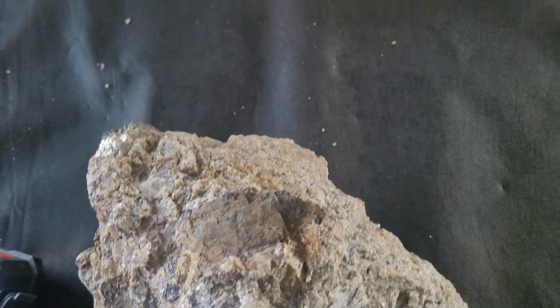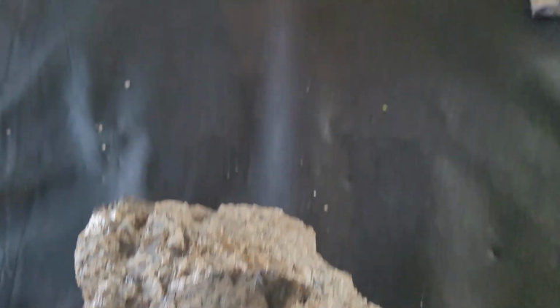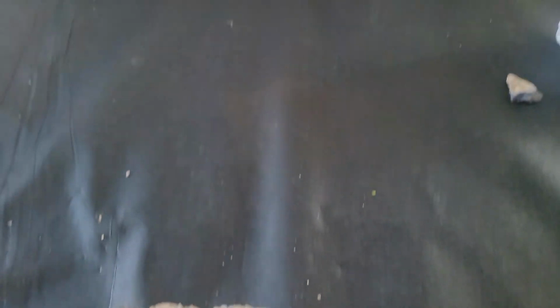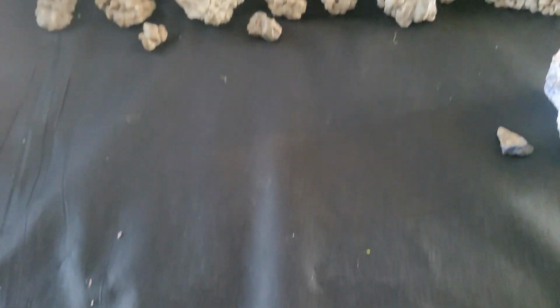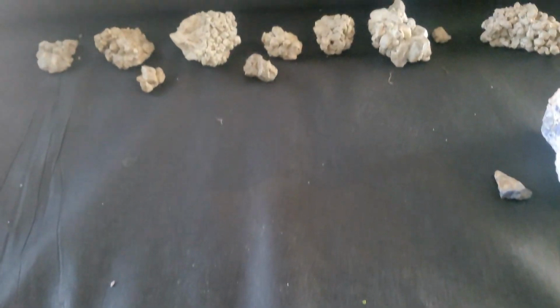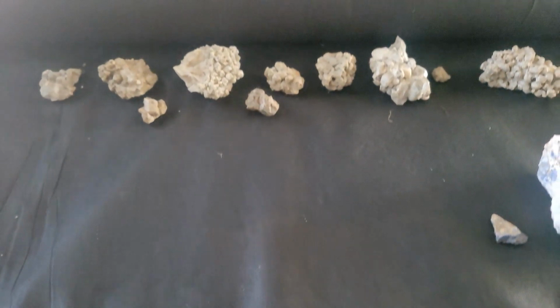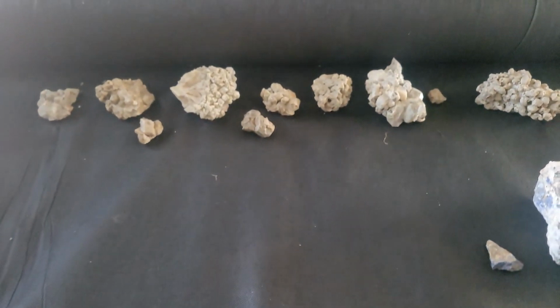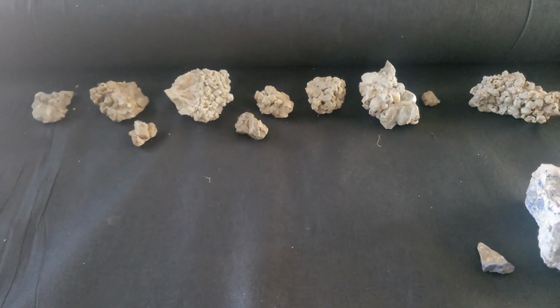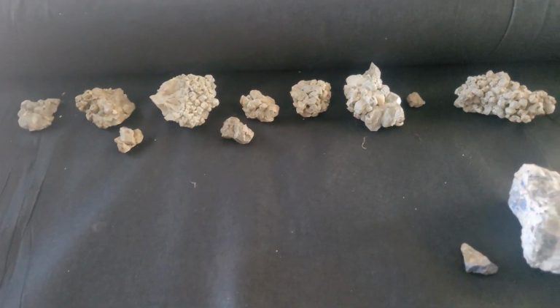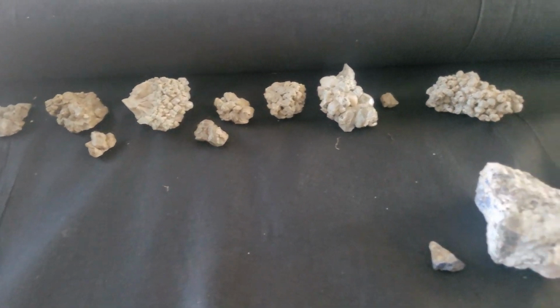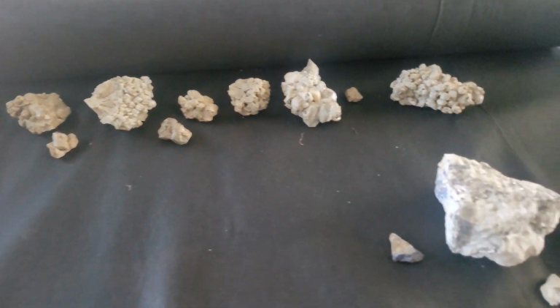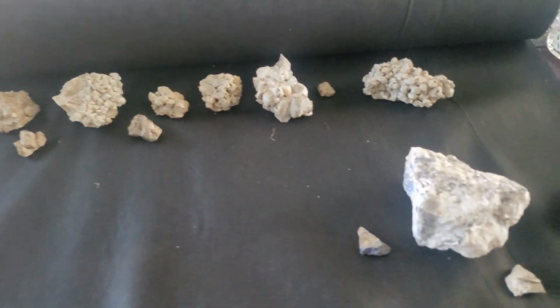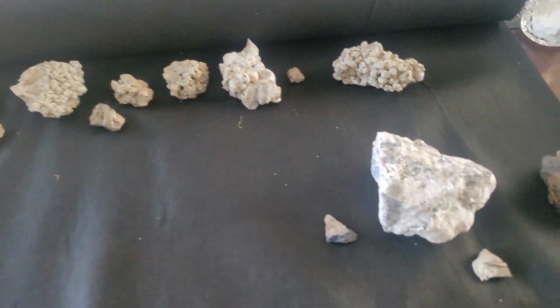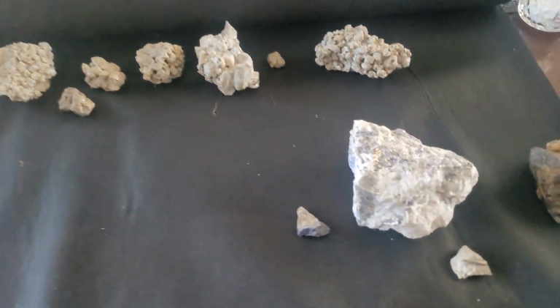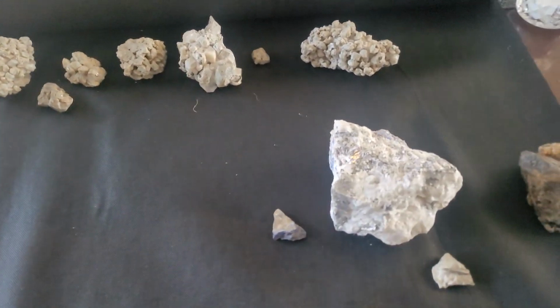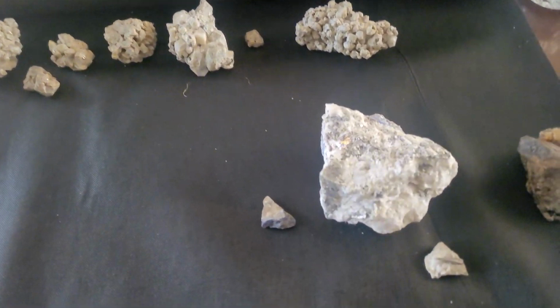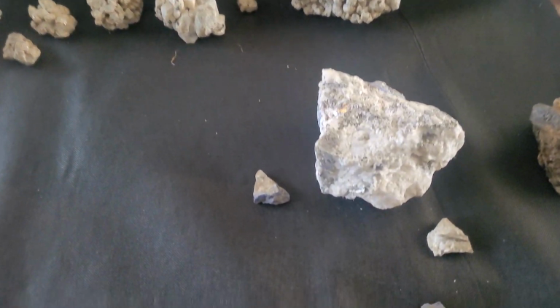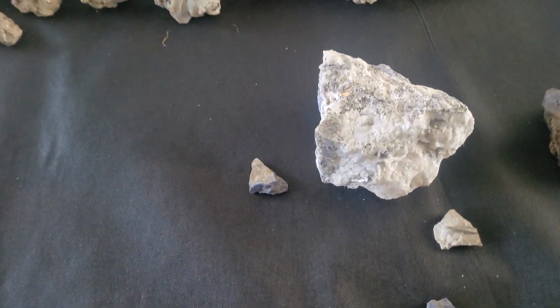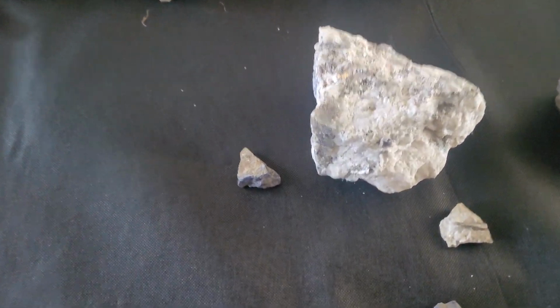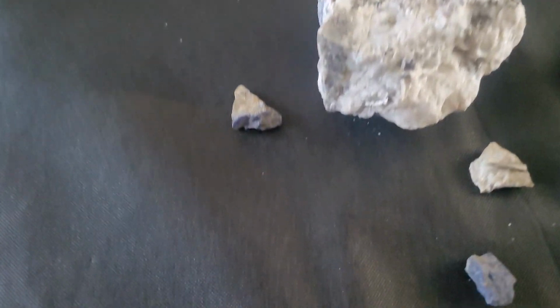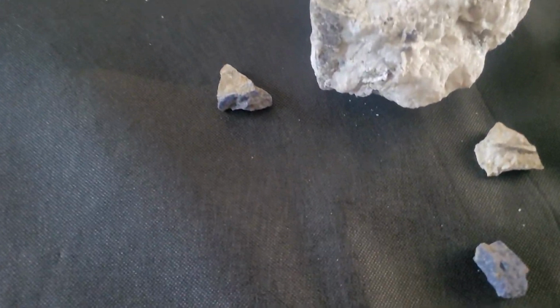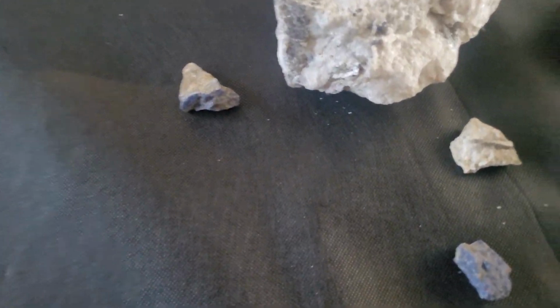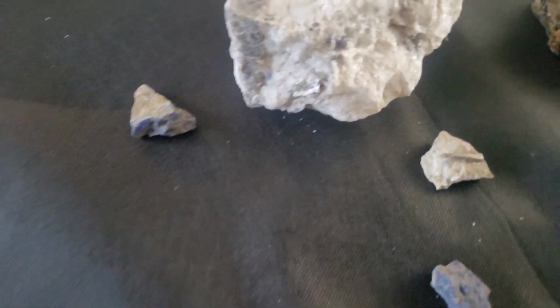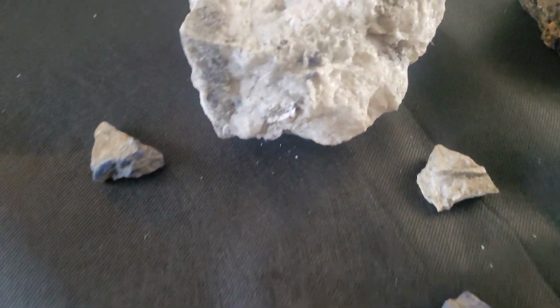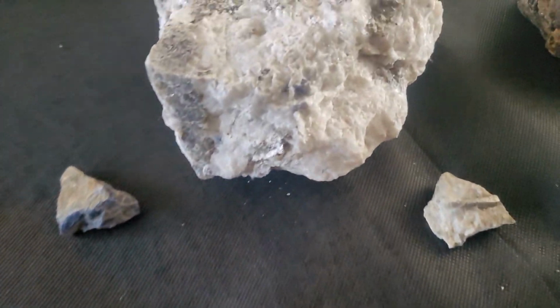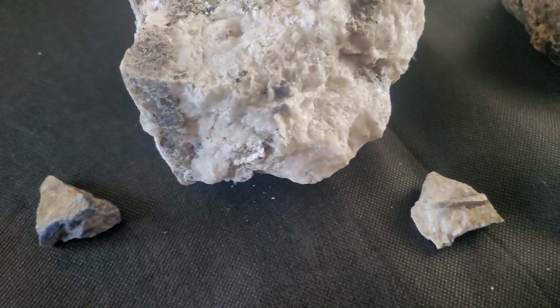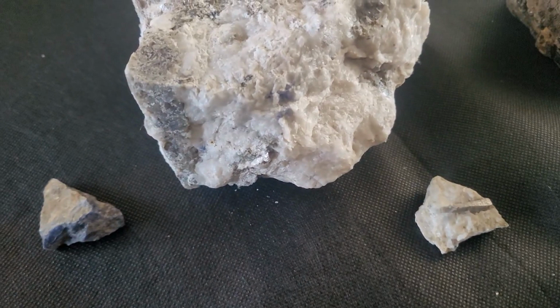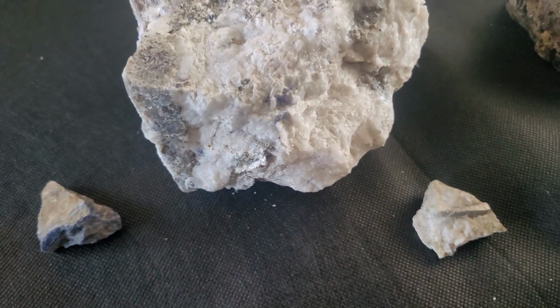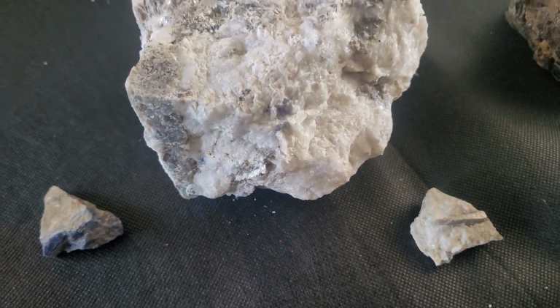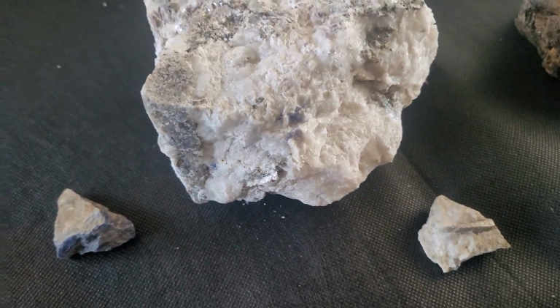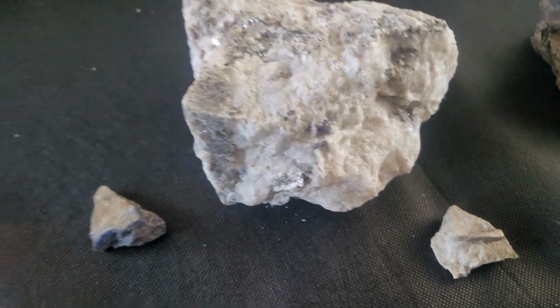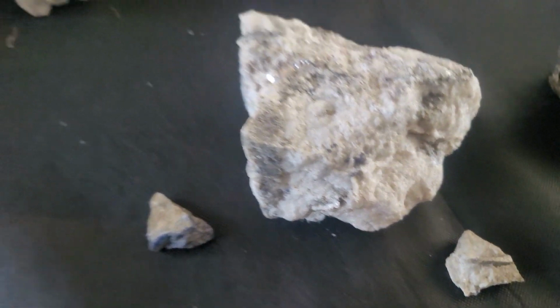Thank you for watching this. Soon we're going to be out there digging for new specimens. Have a nice day.